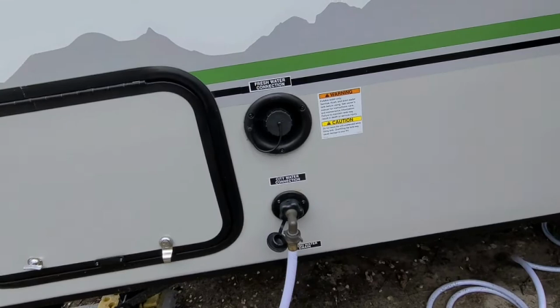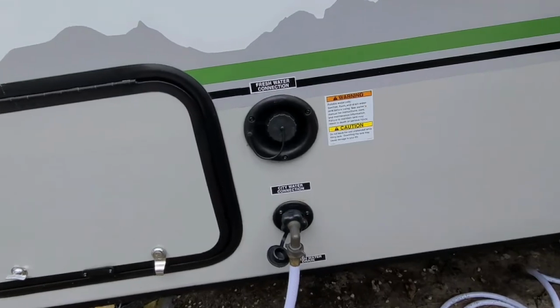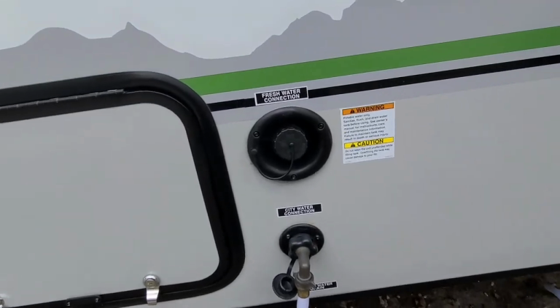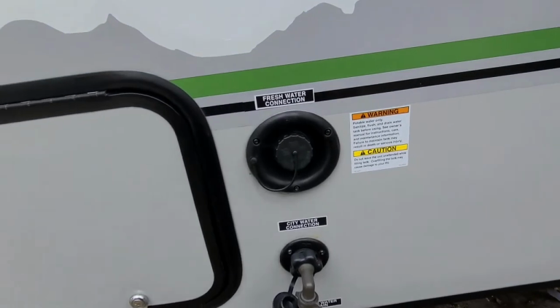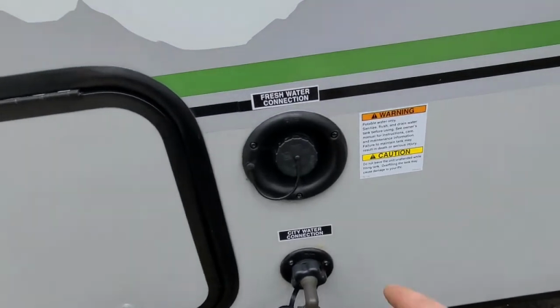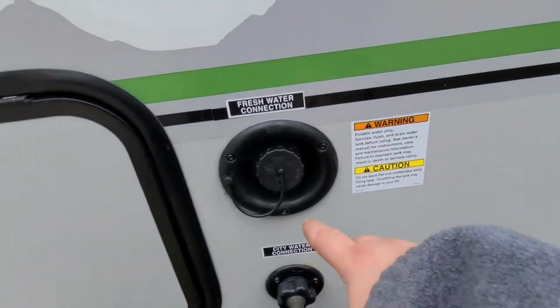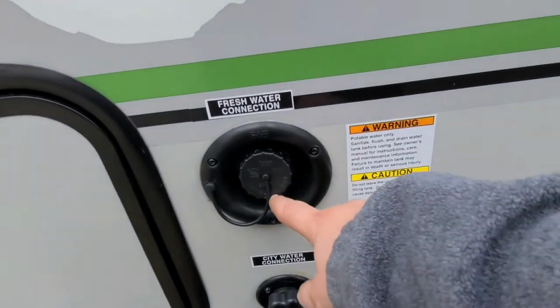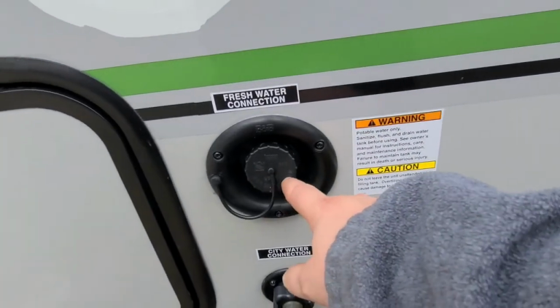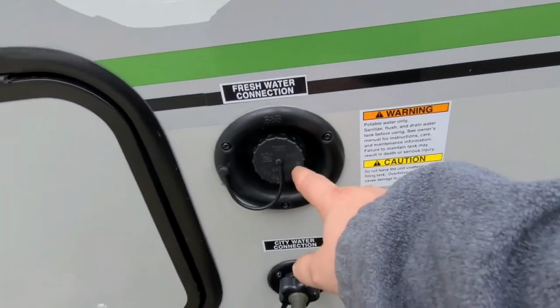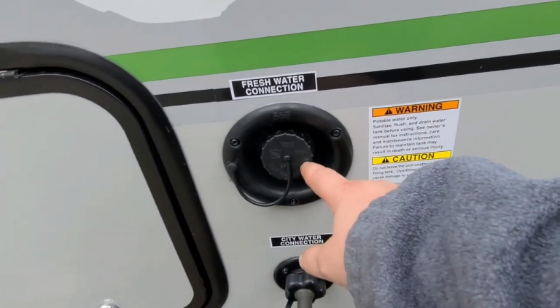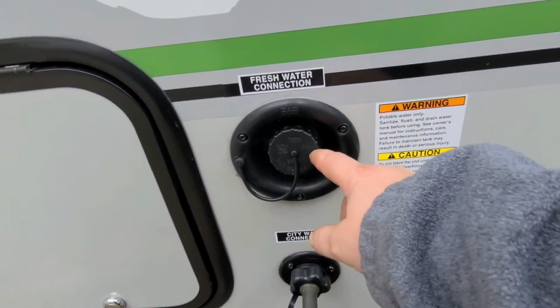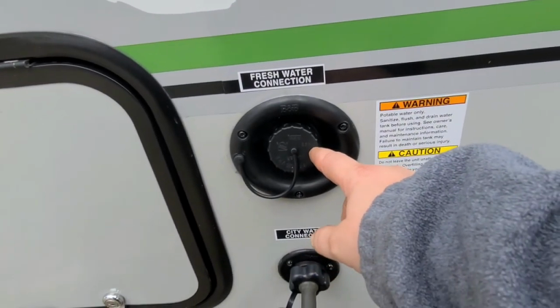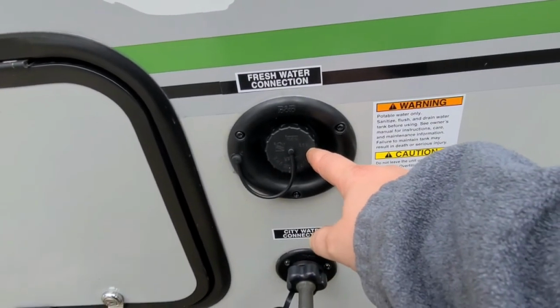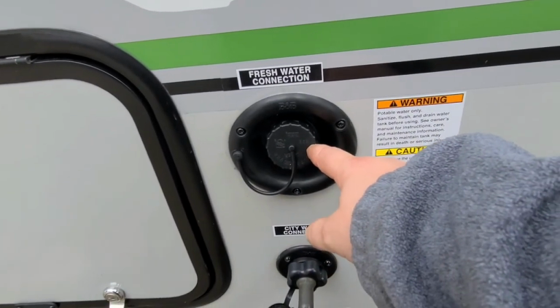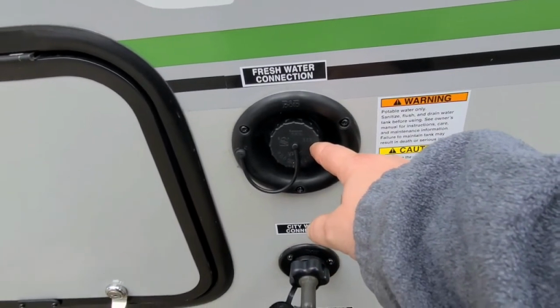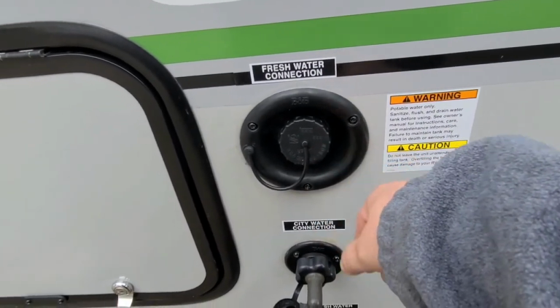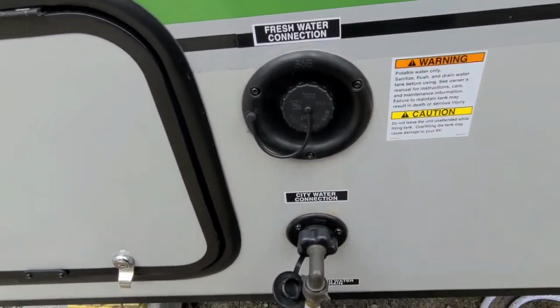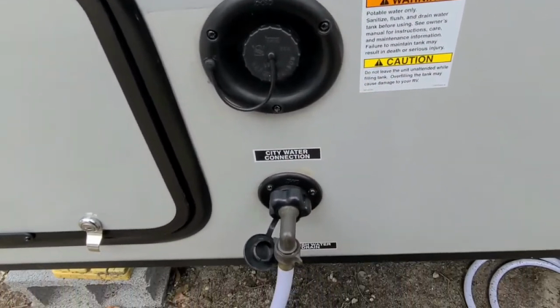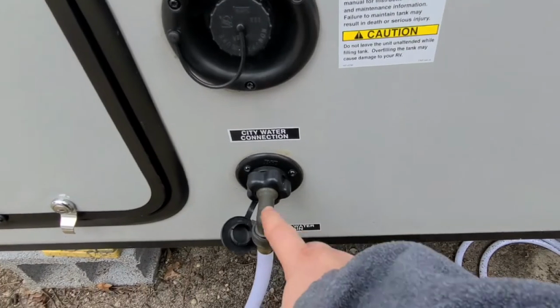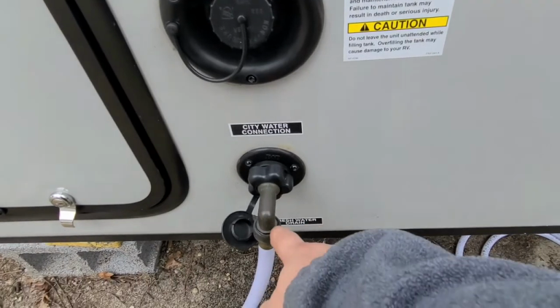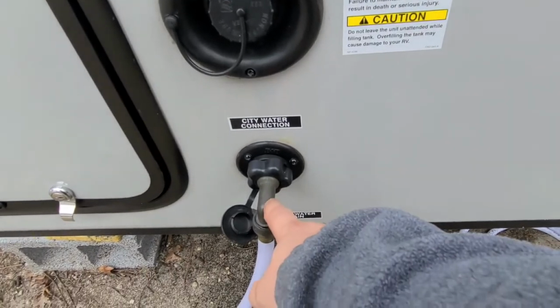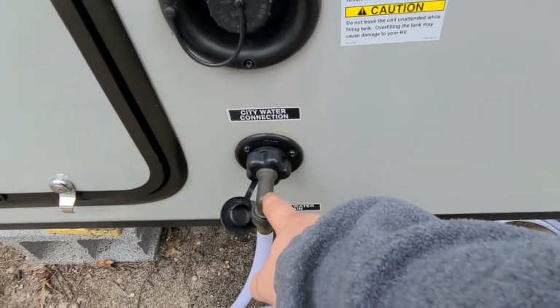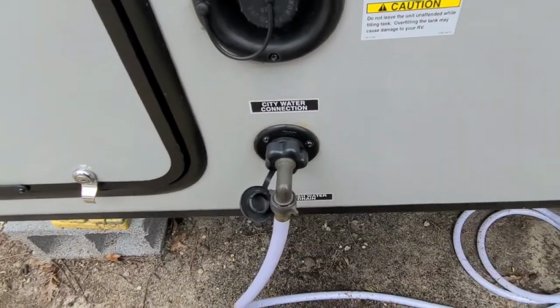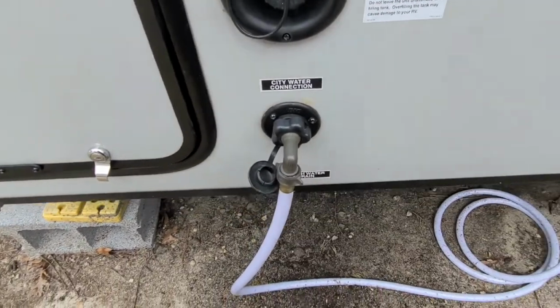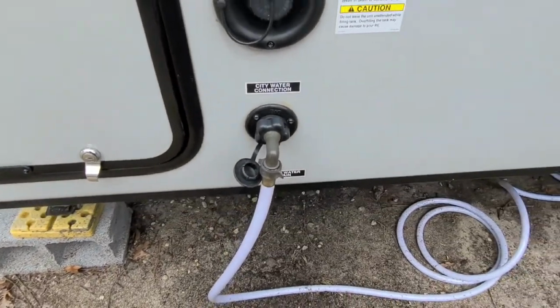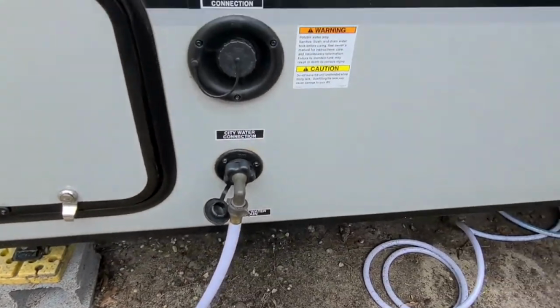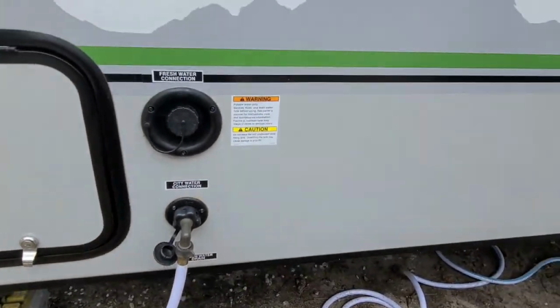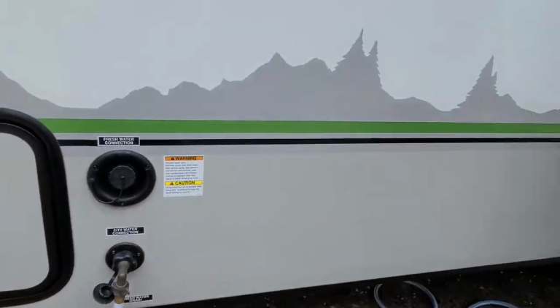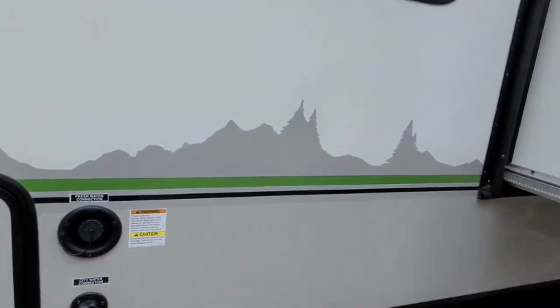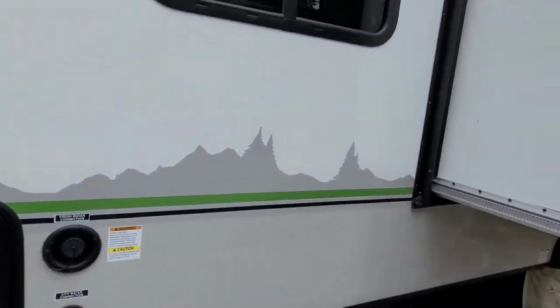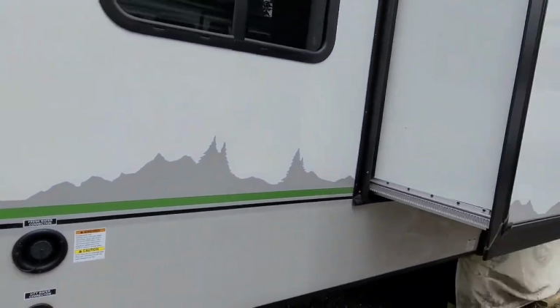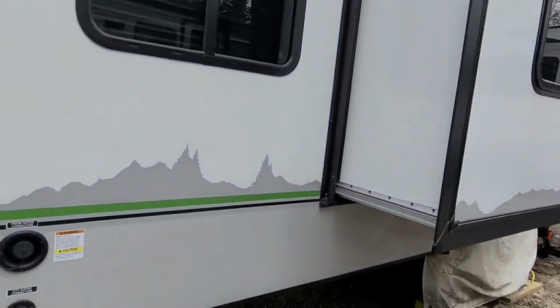Here at the front is your fresh water connection and your fresh water tank, city water connection. It does have a slide.